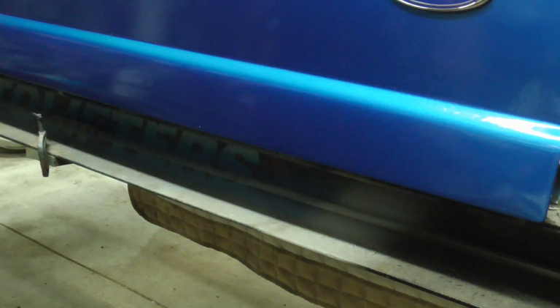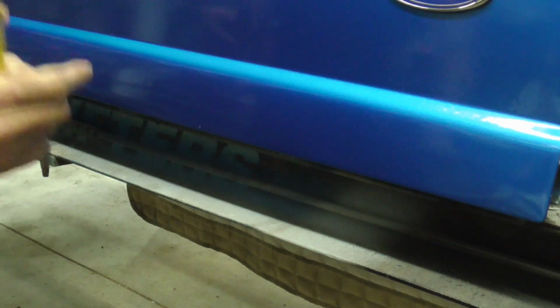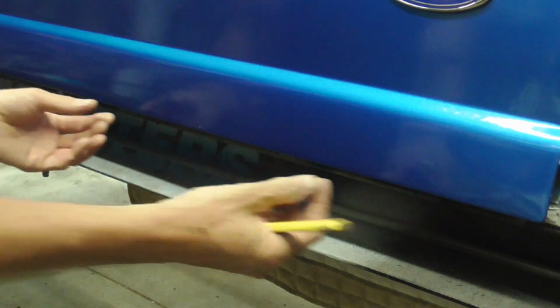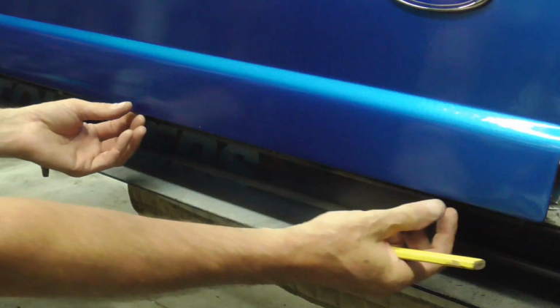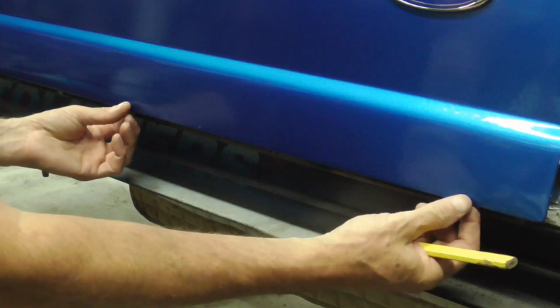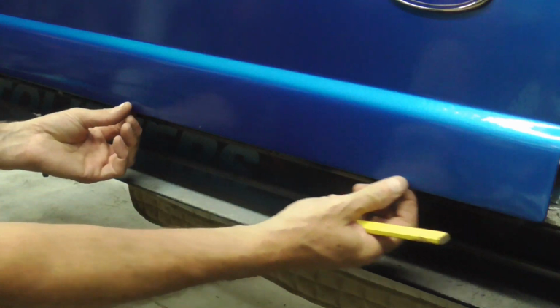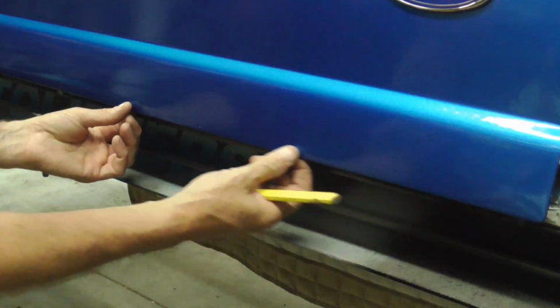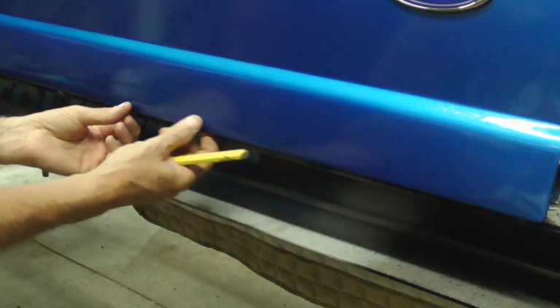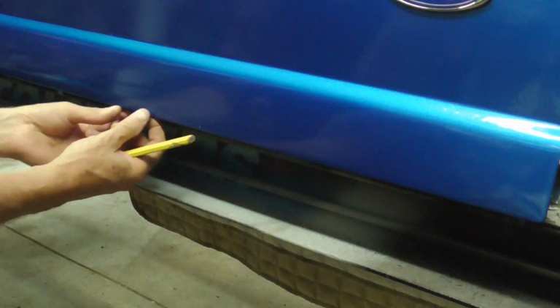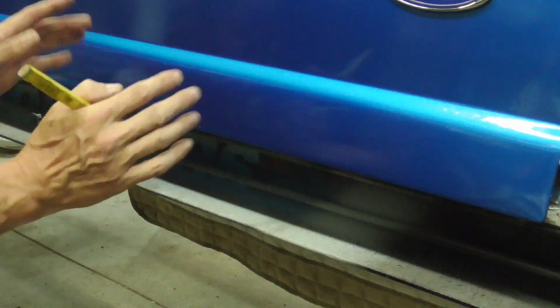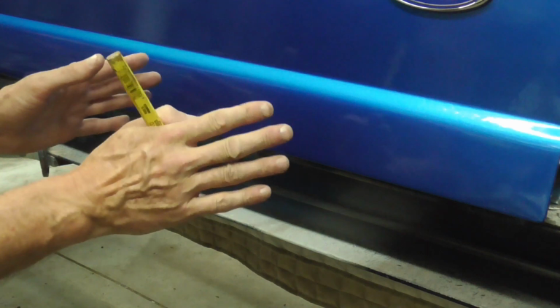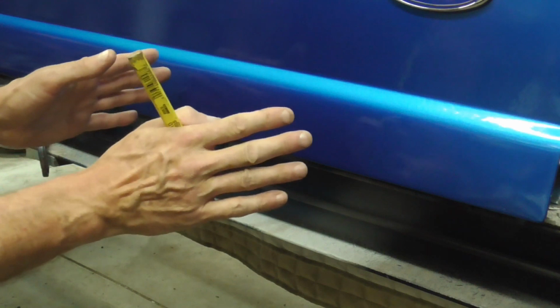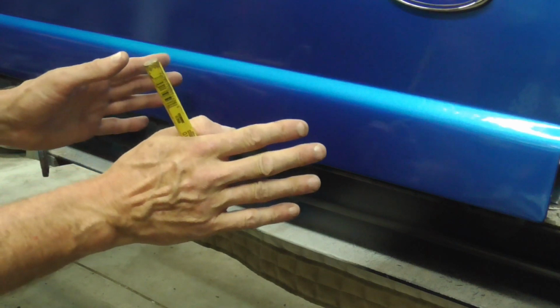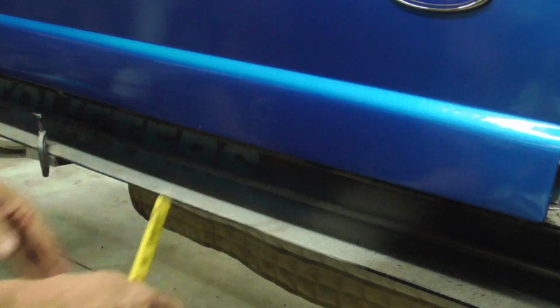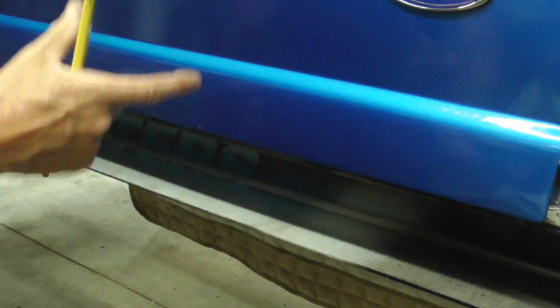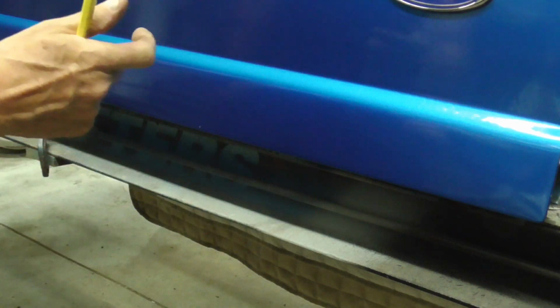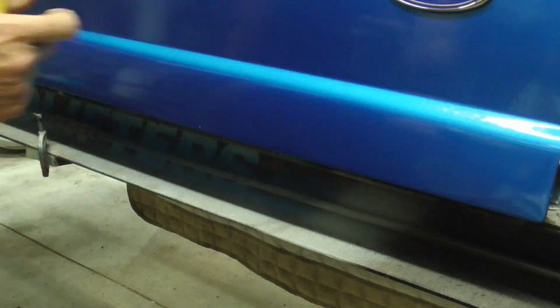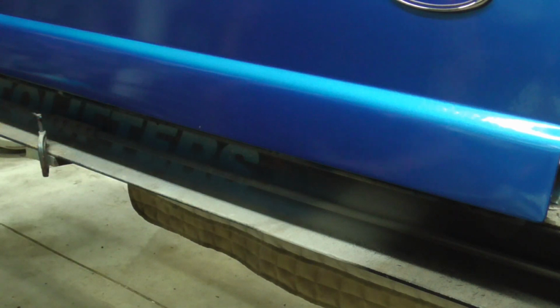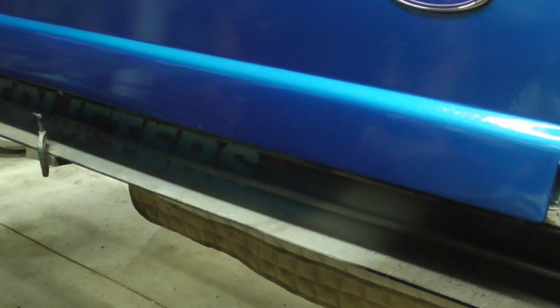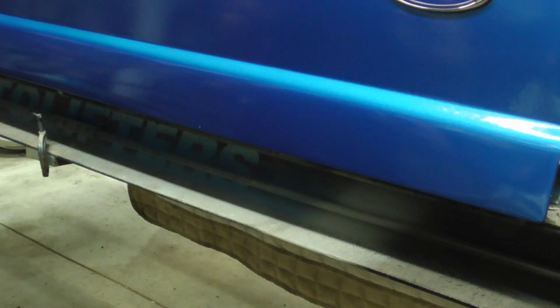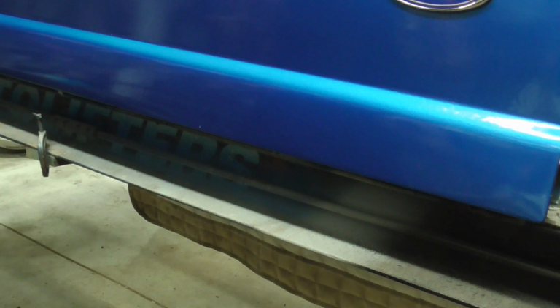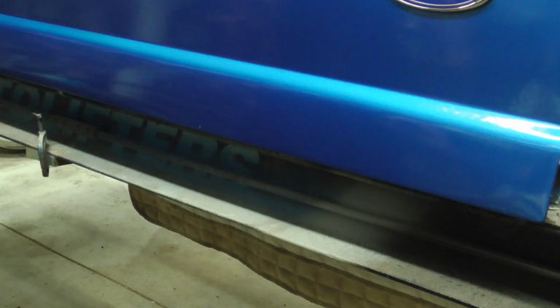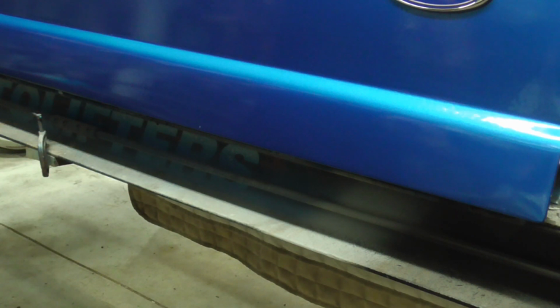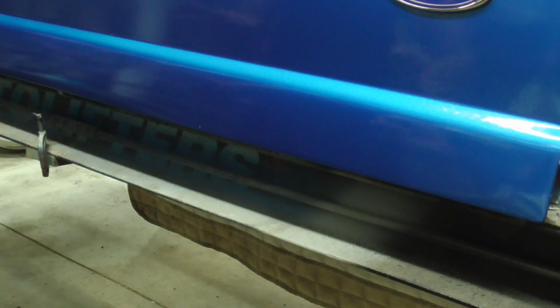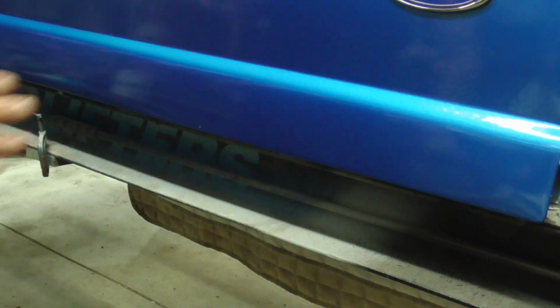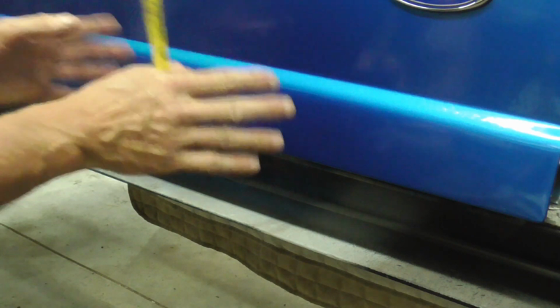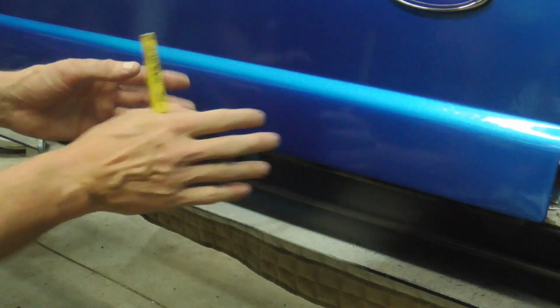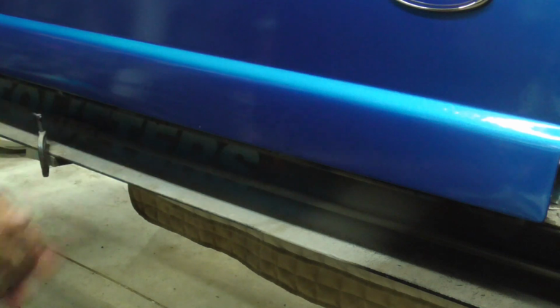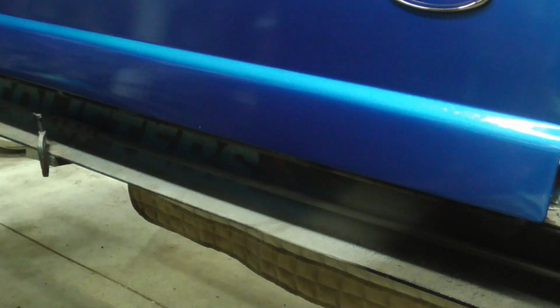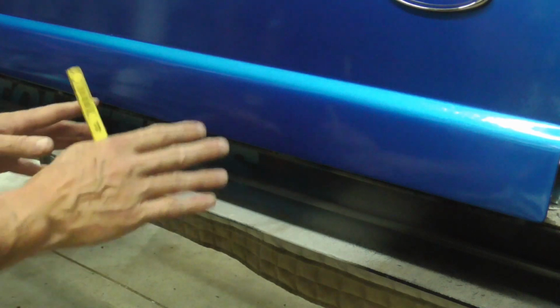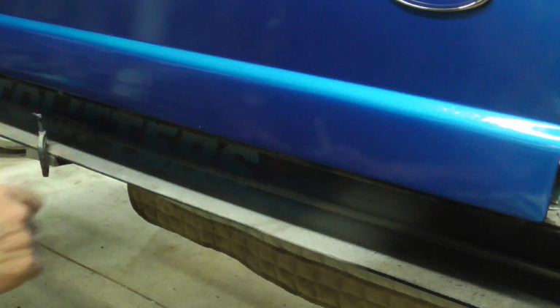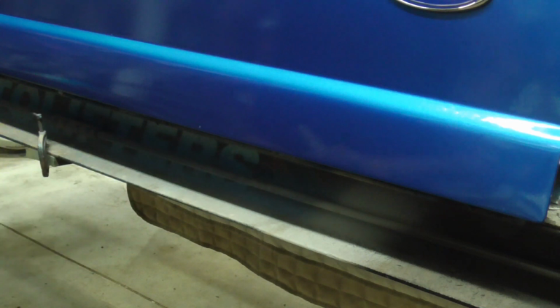Granted, I did fill these pinch welds on every oil change with a little squirt of used motor oil, and this is what it looks like 10 years later.